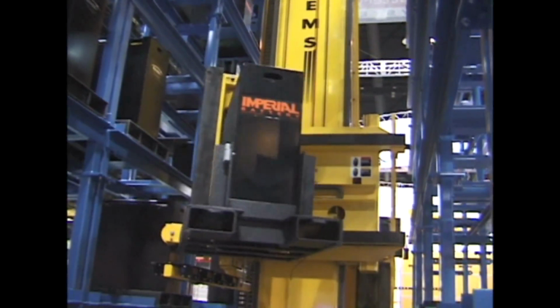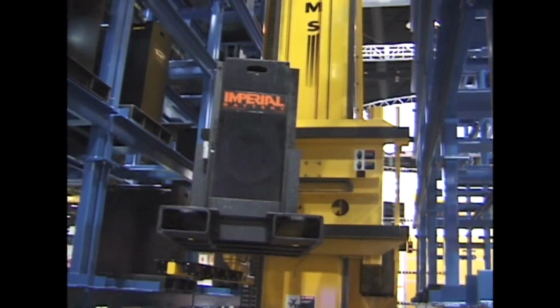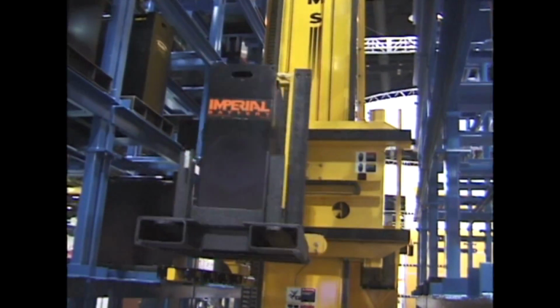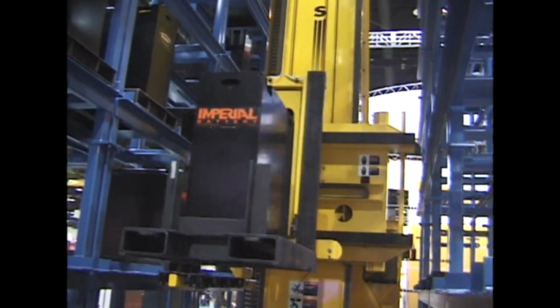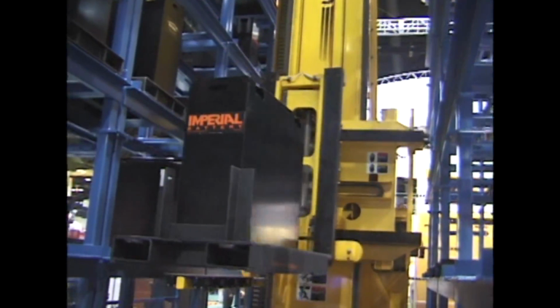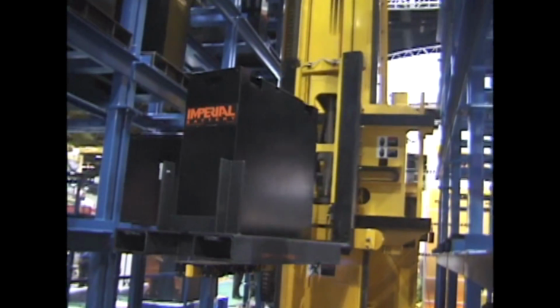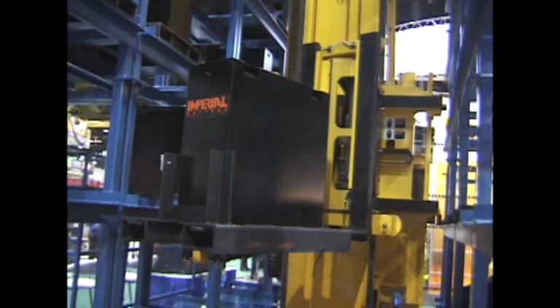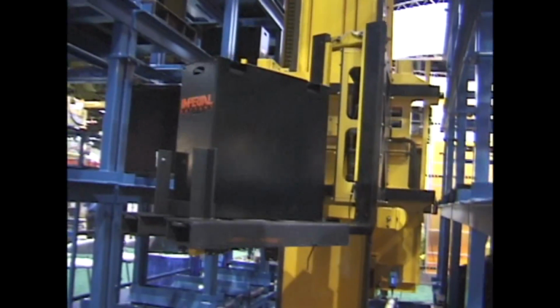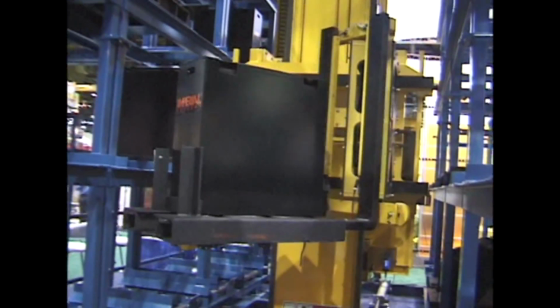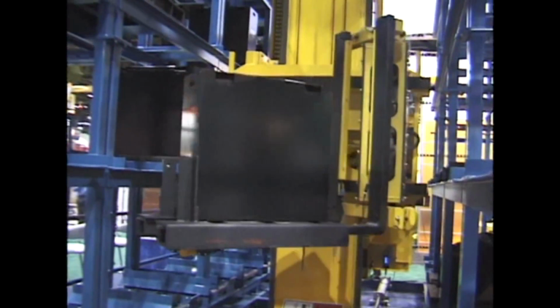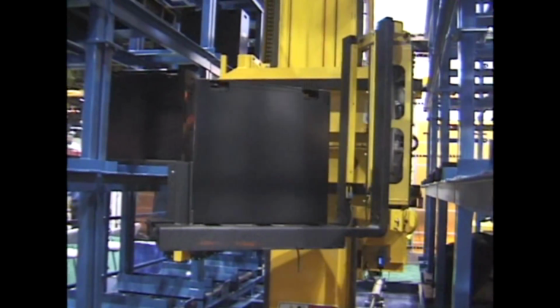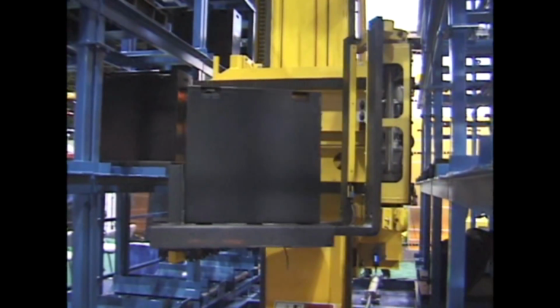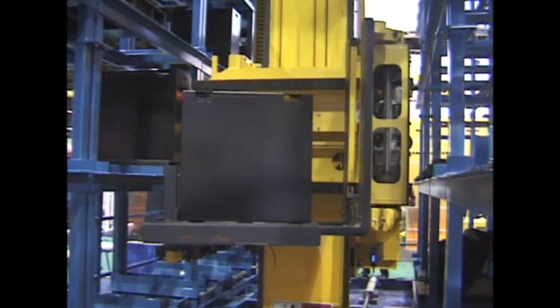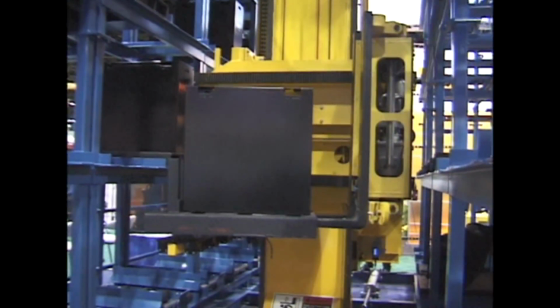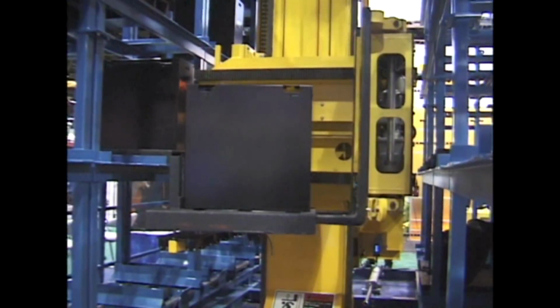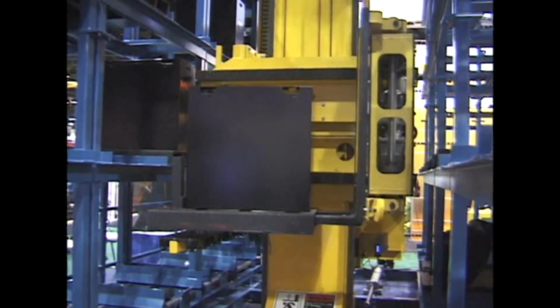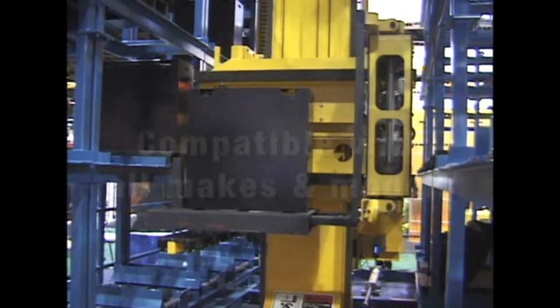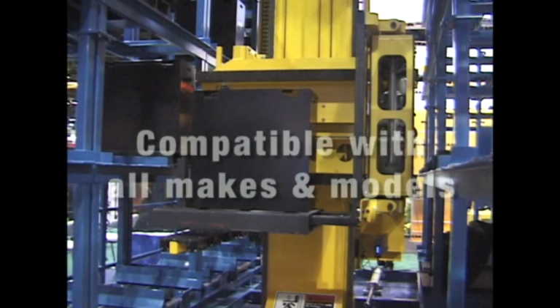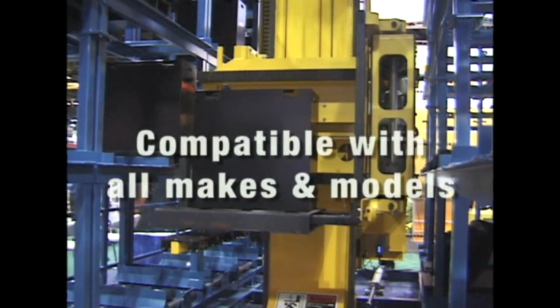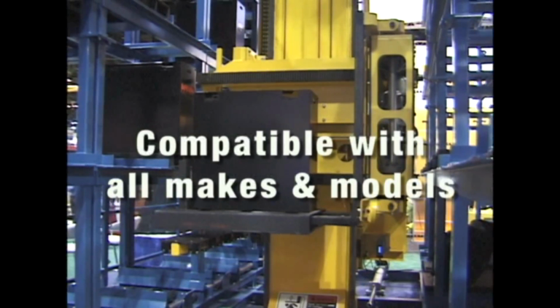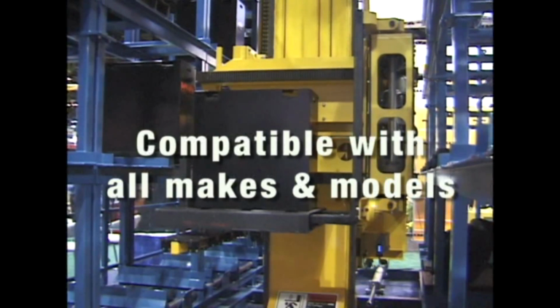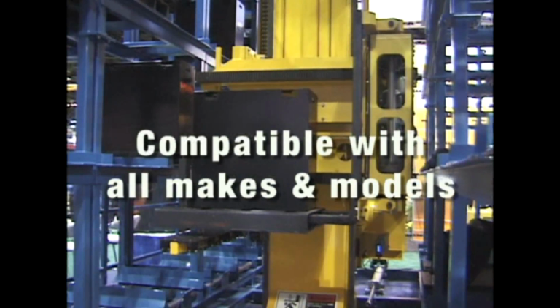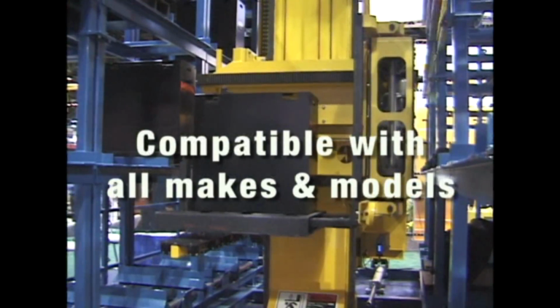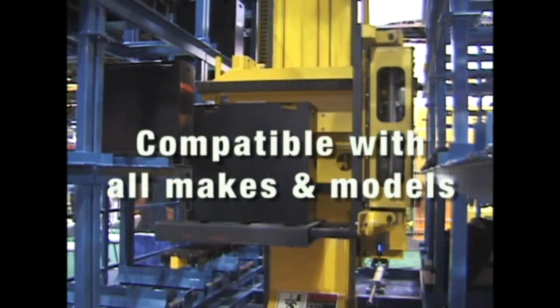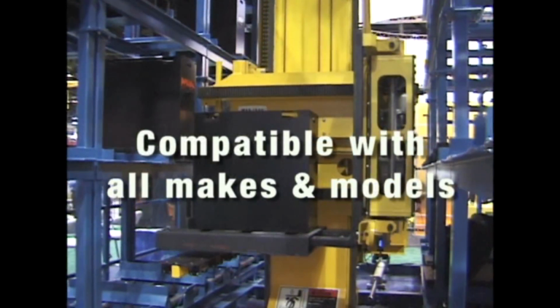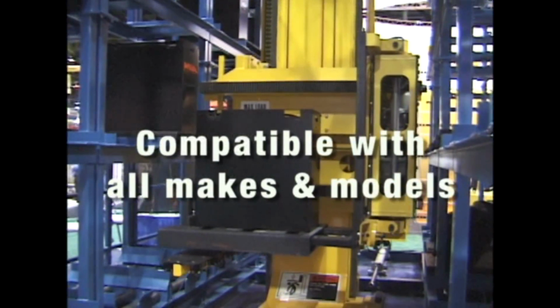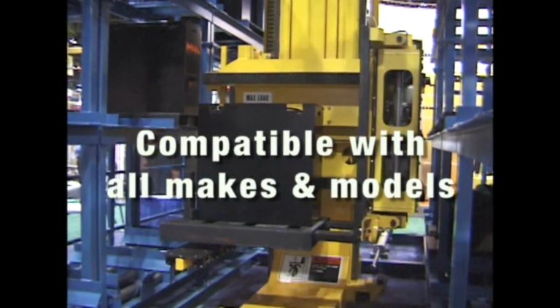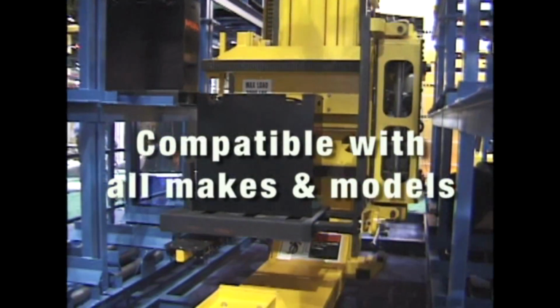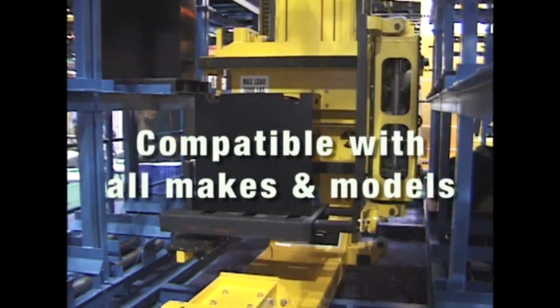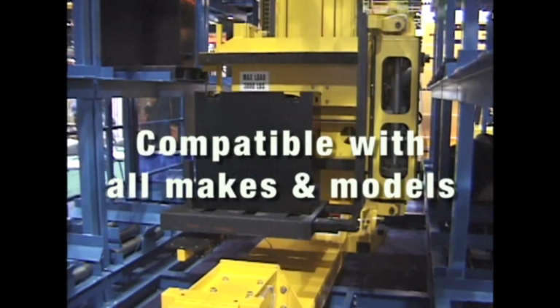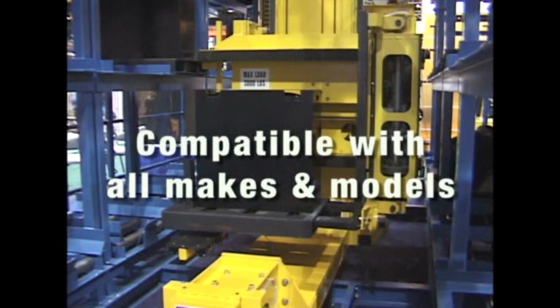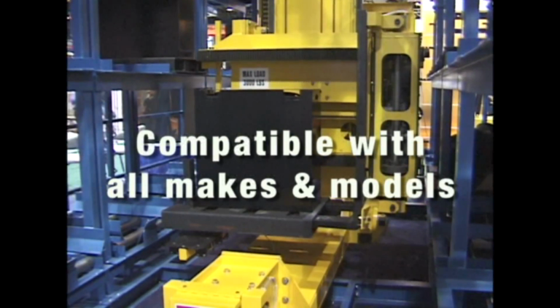Because it was engineered to function without any modifications to batteries, chargers or lift trucks, the North Star system is completely compatible with your existing forklift fleet and battery and charger assets.